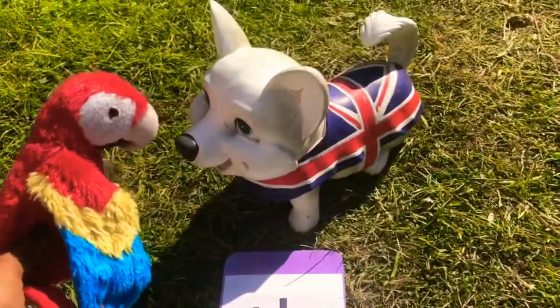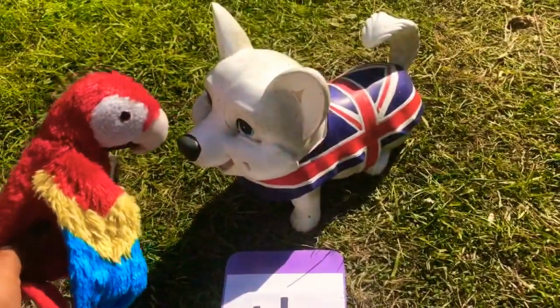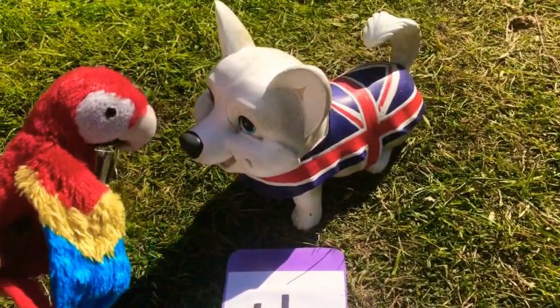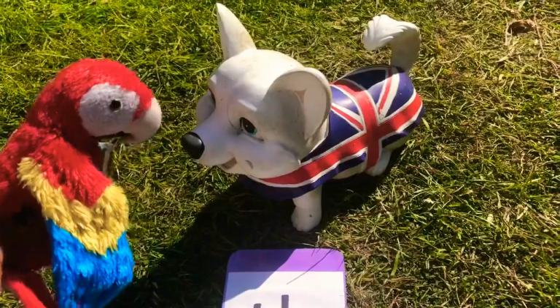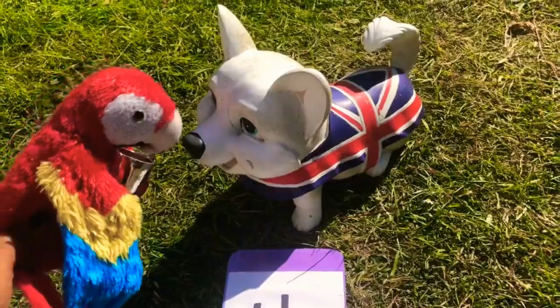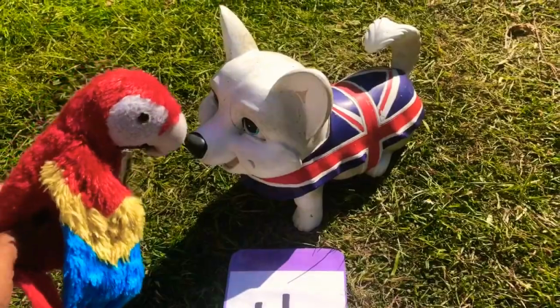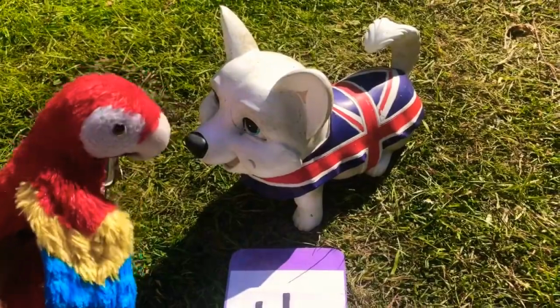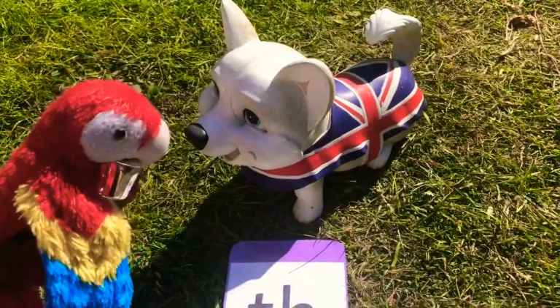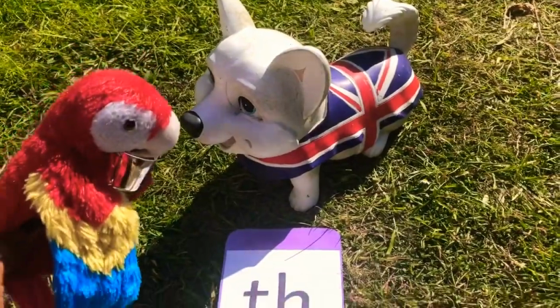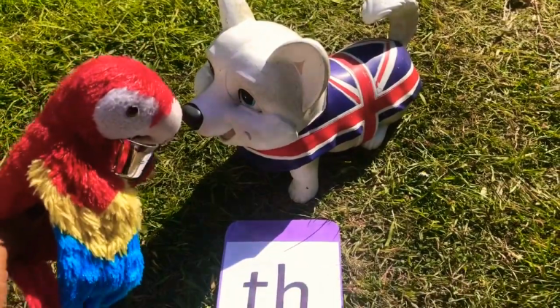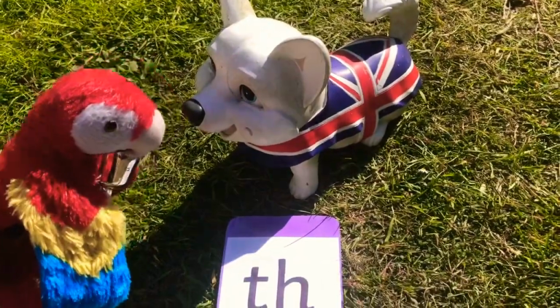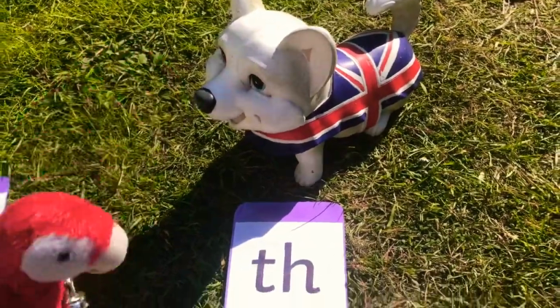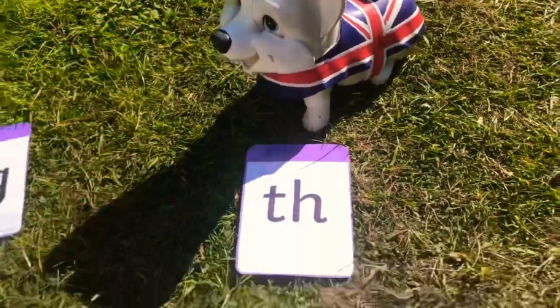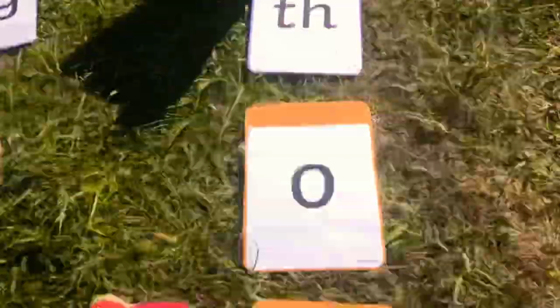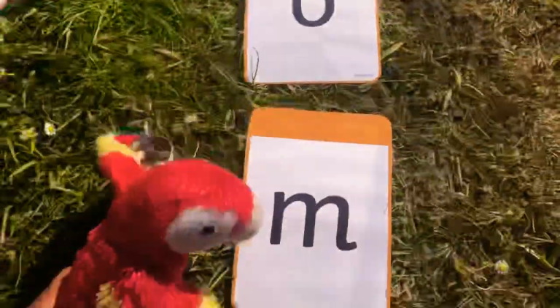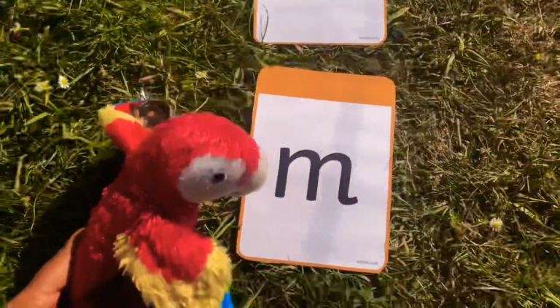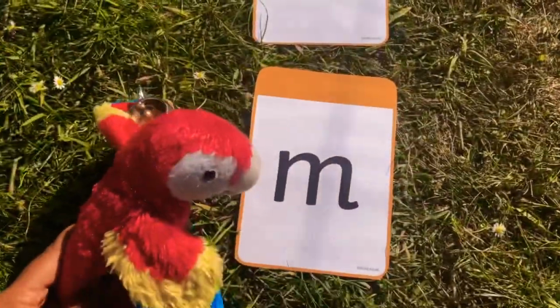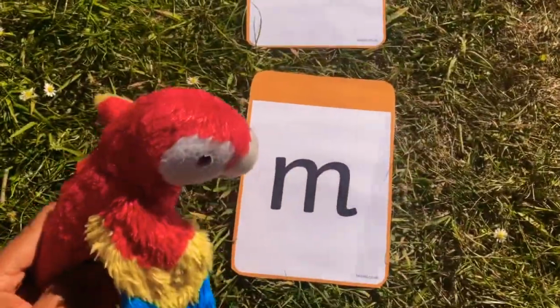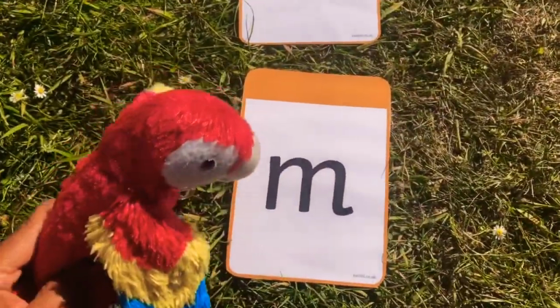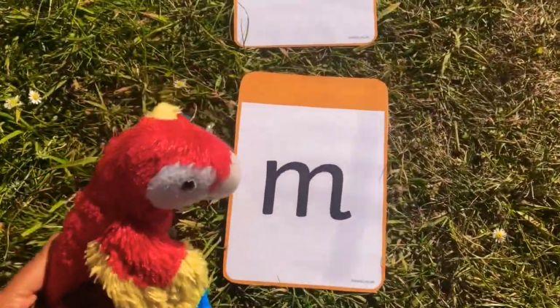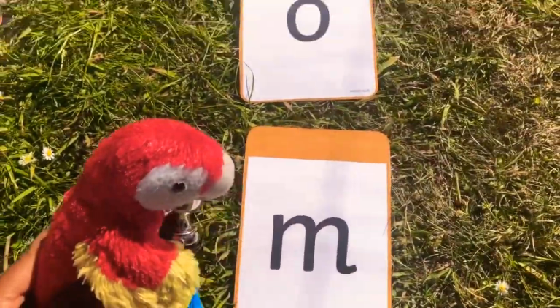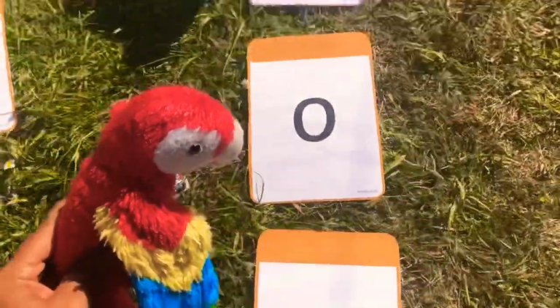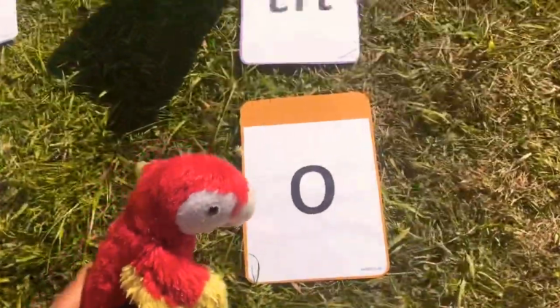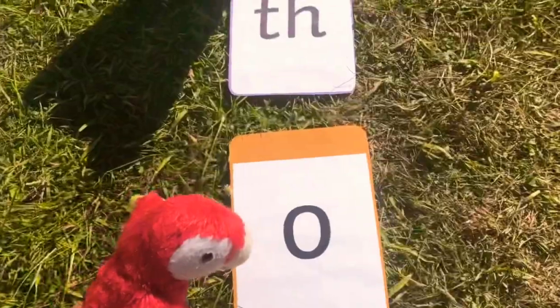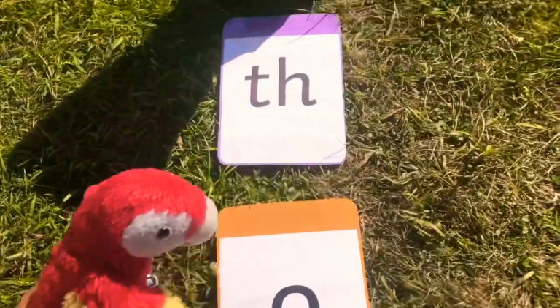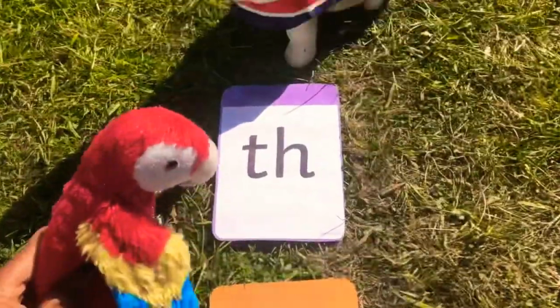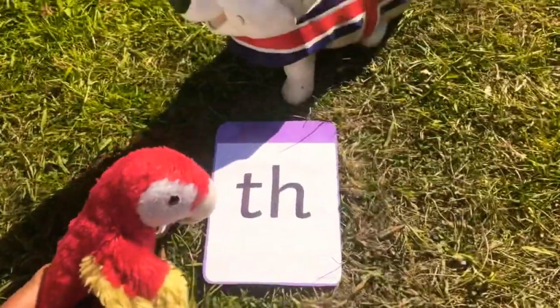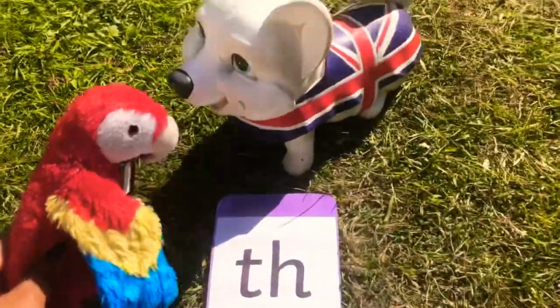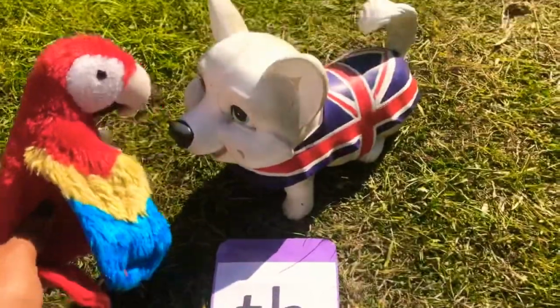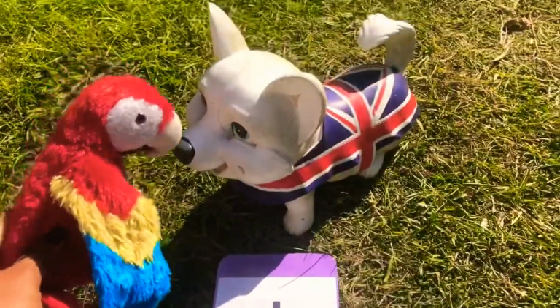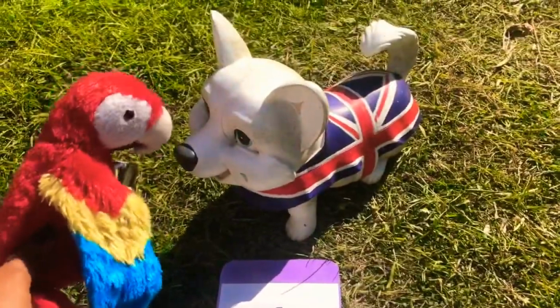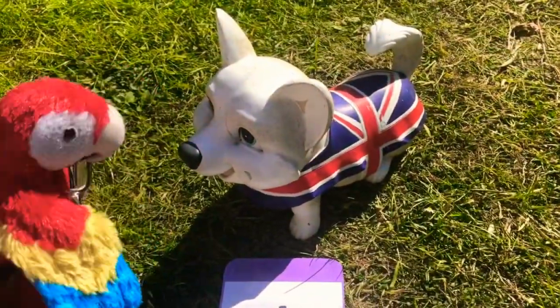Tell the doggy what the word is. Let's try it all together: M, O, T — moth.